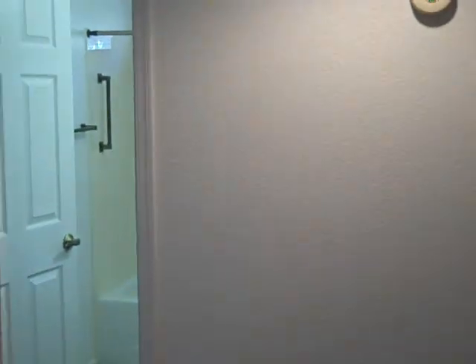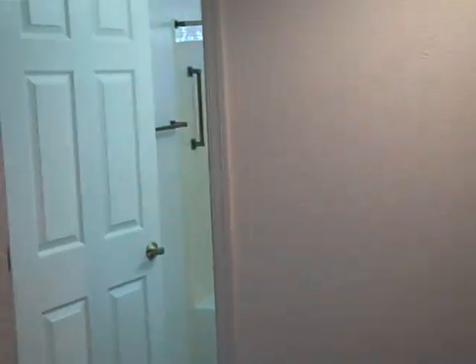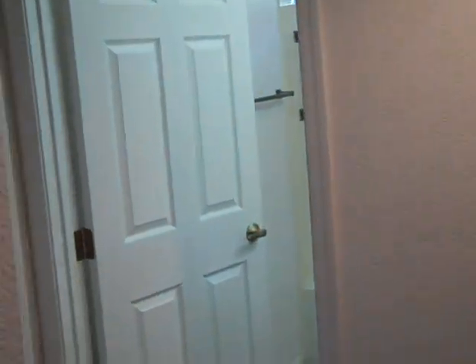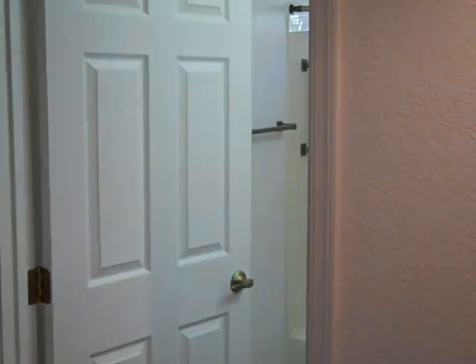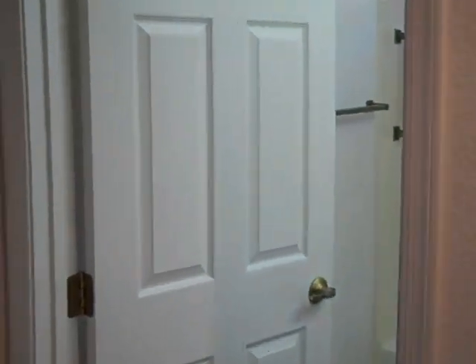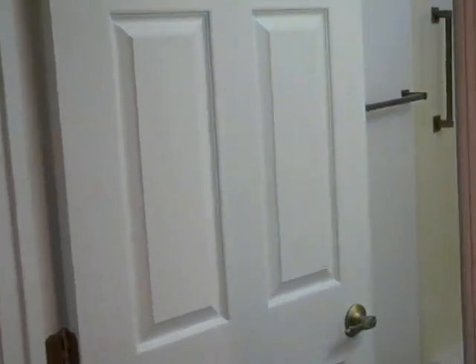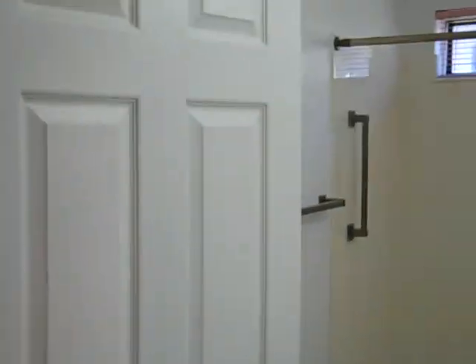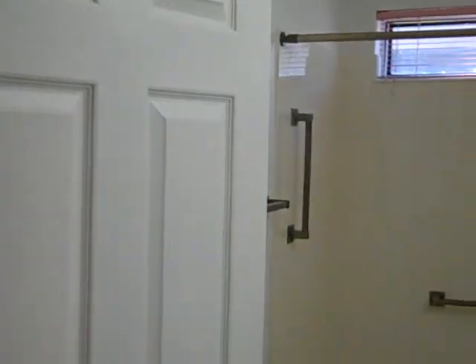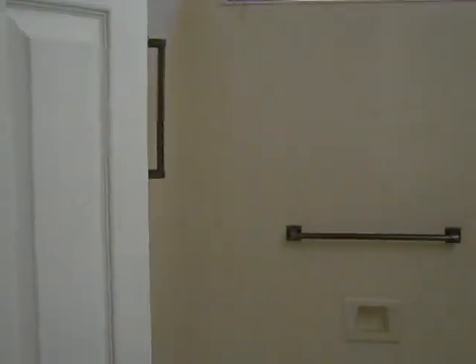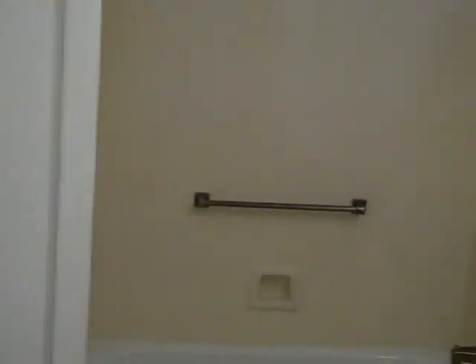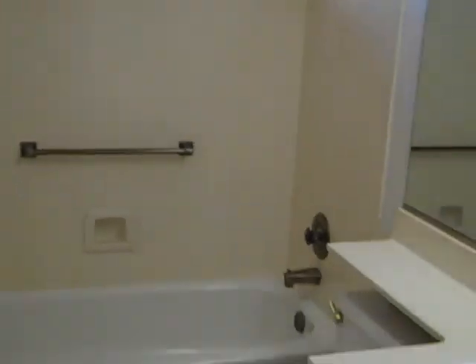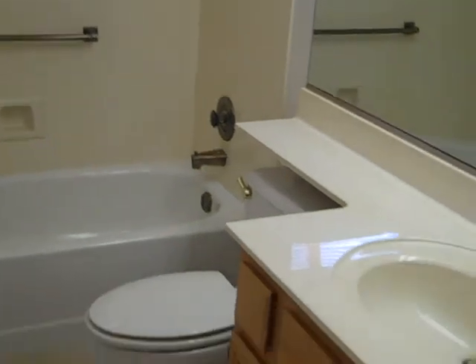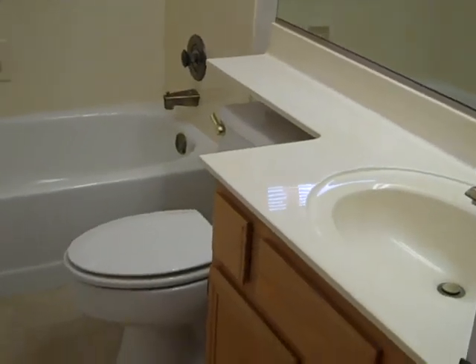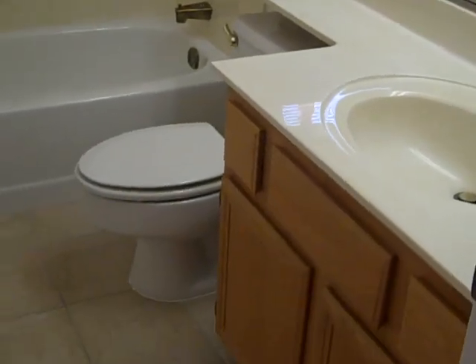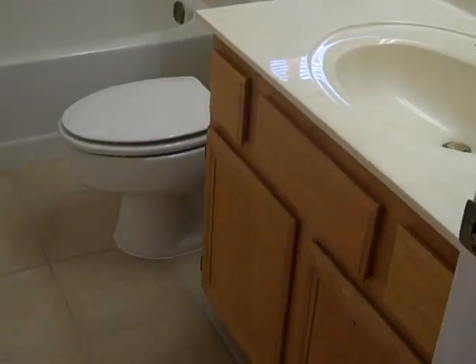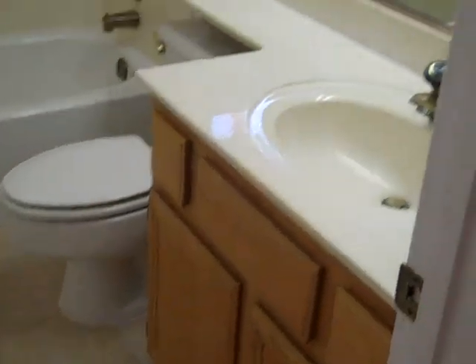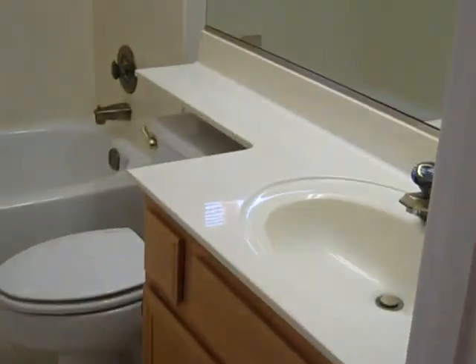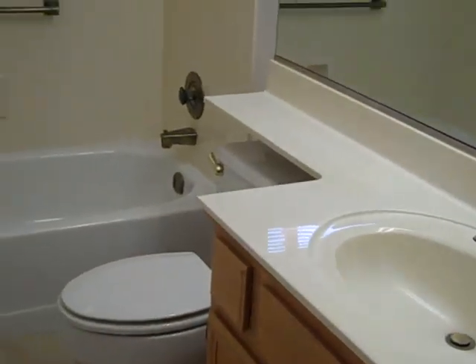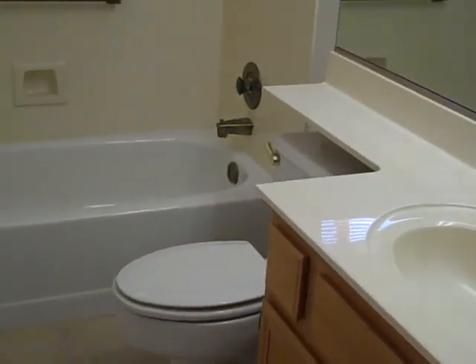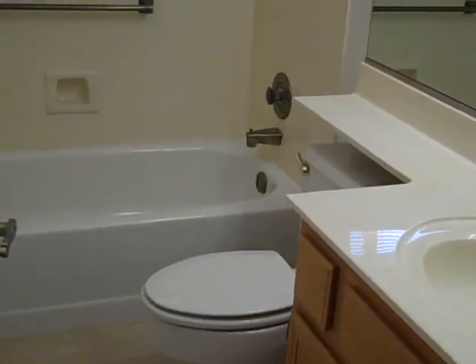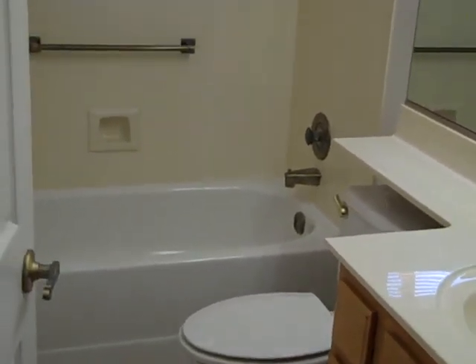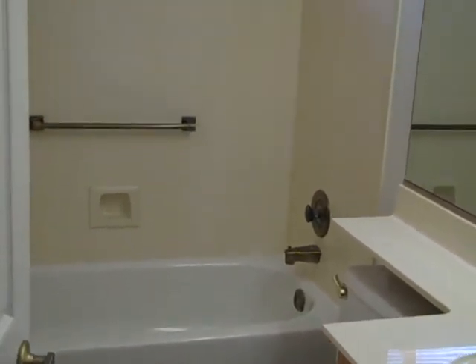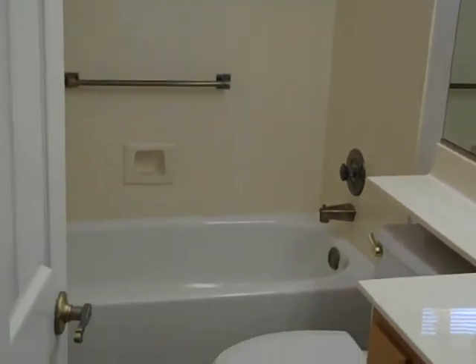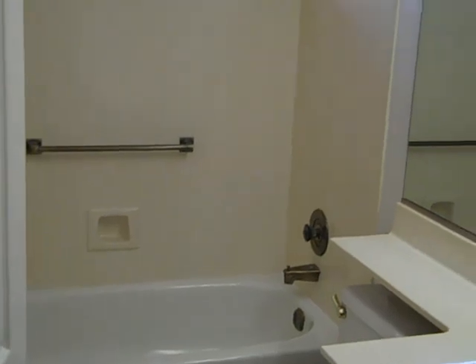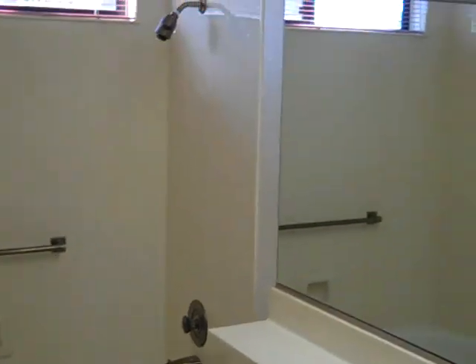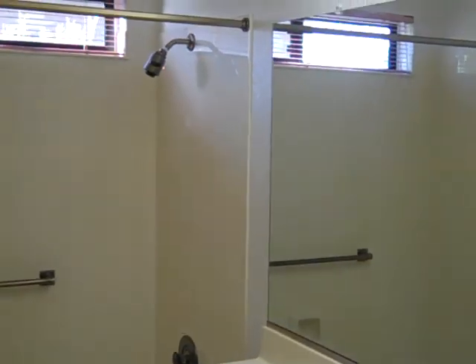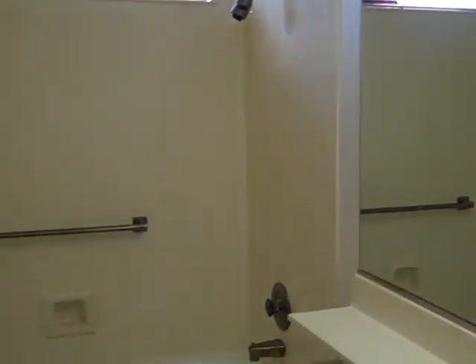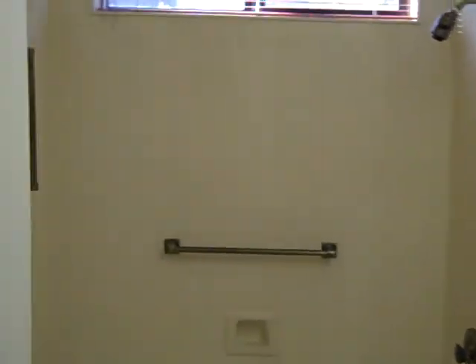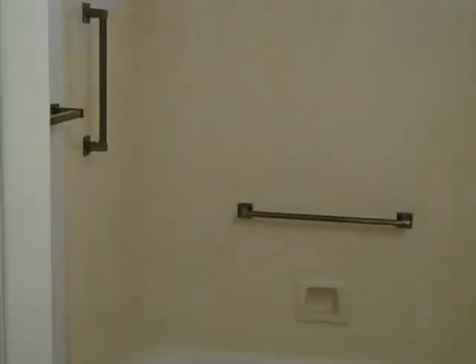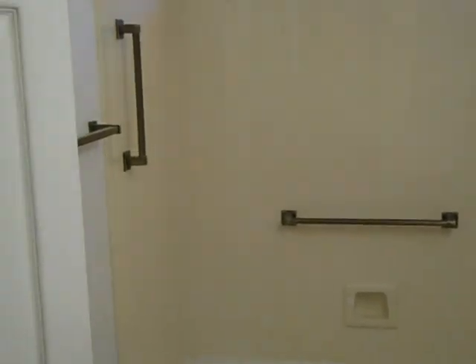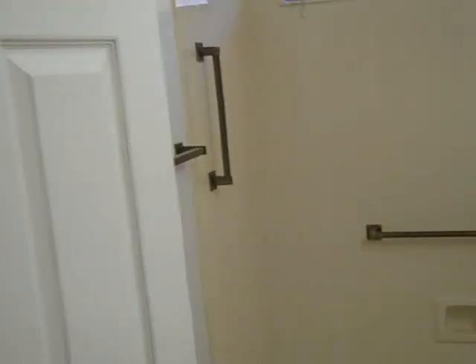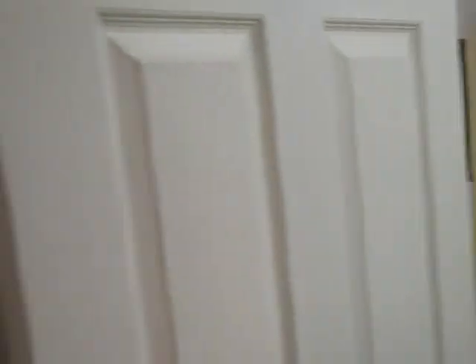Going down the hallway. There's one bathroom here. It's got the cultured marble countertop with single sink, shower, and stool. Large mirror — all in very good condition.